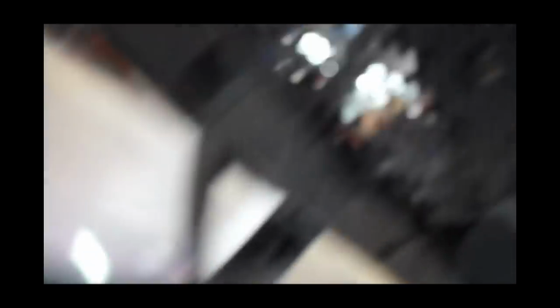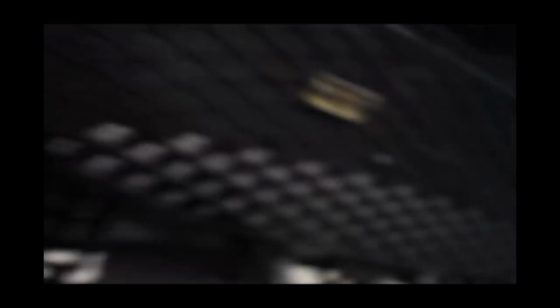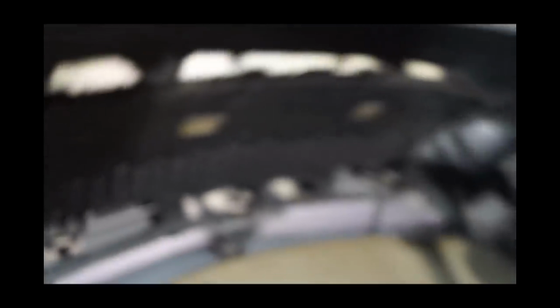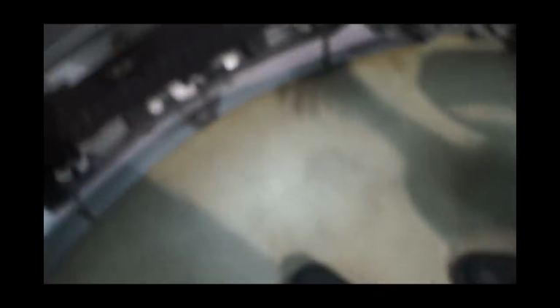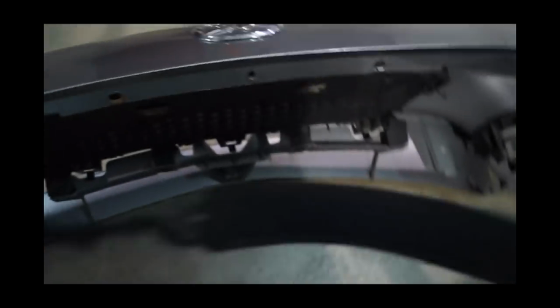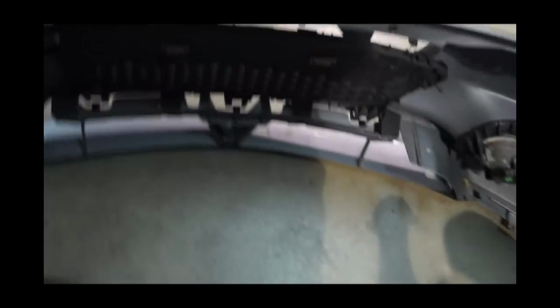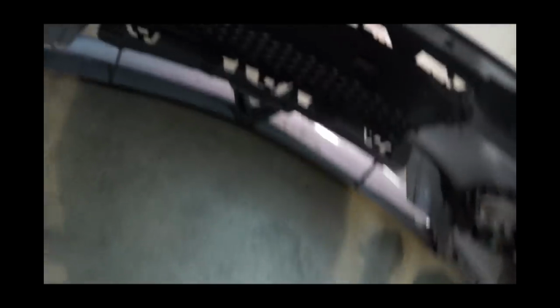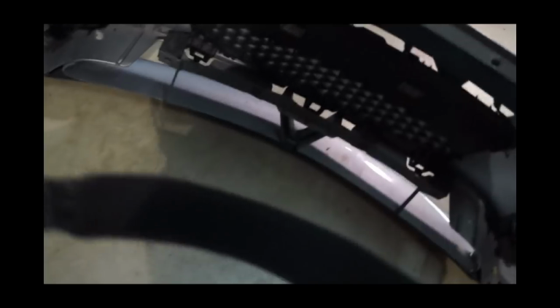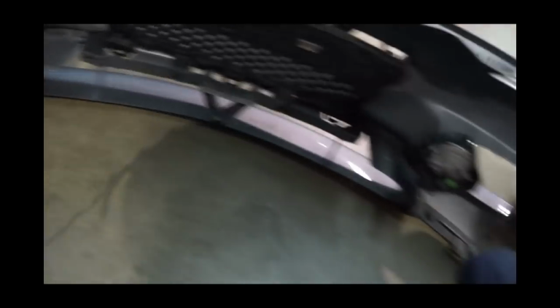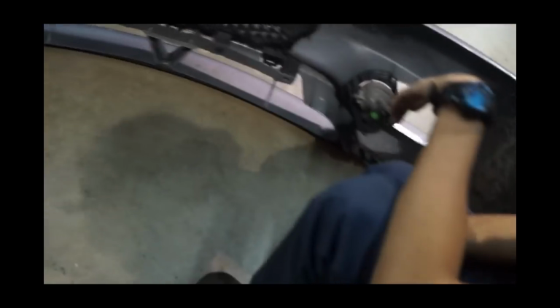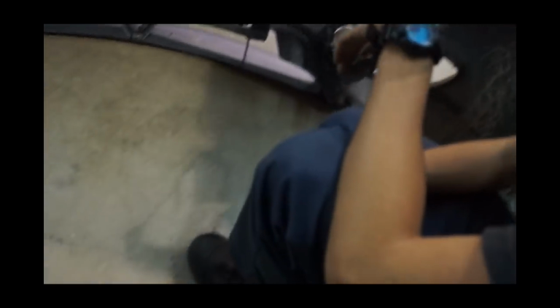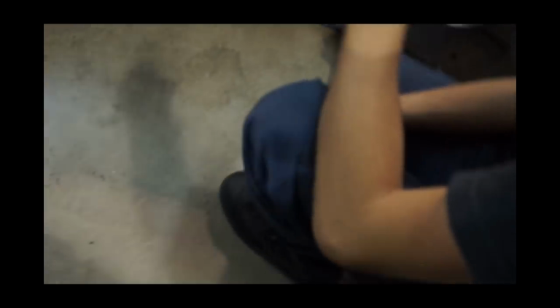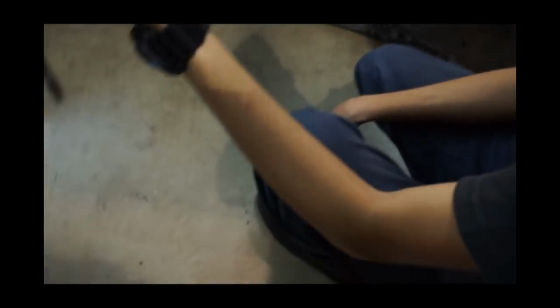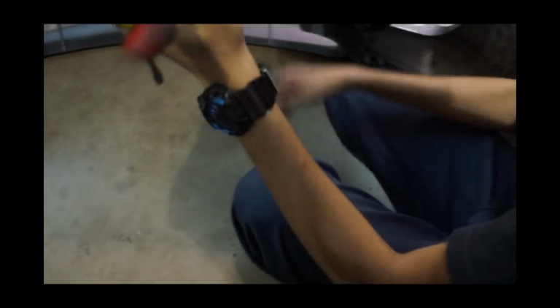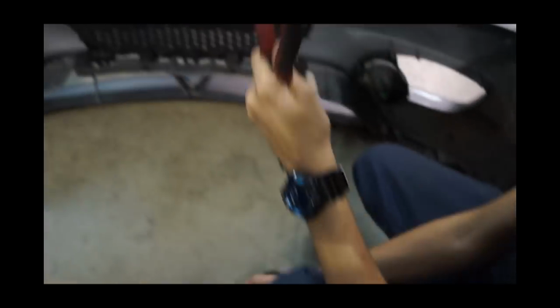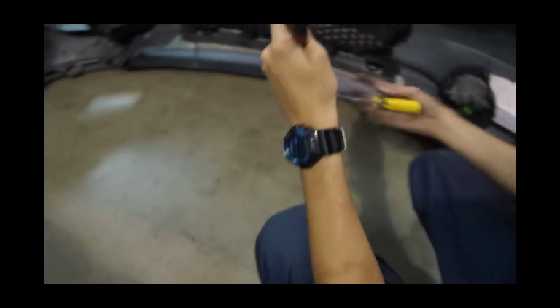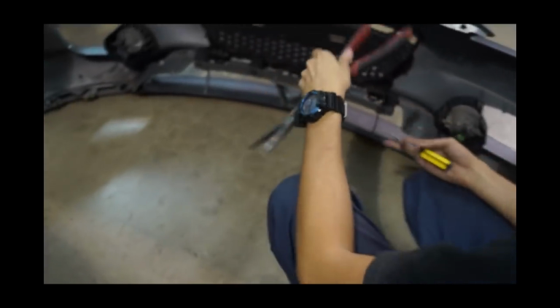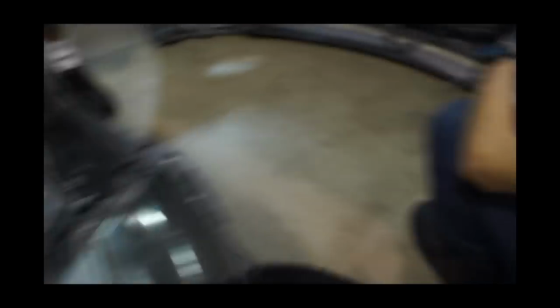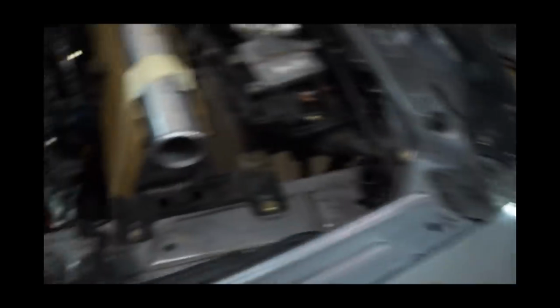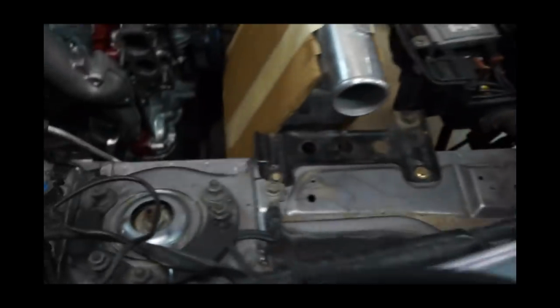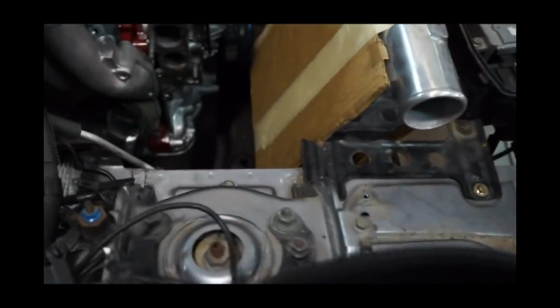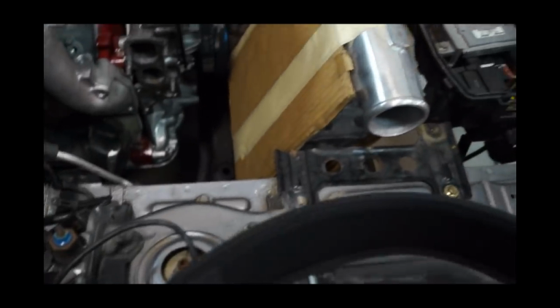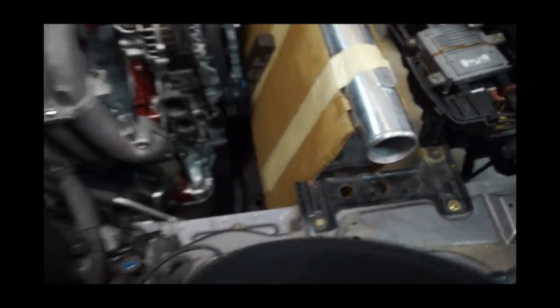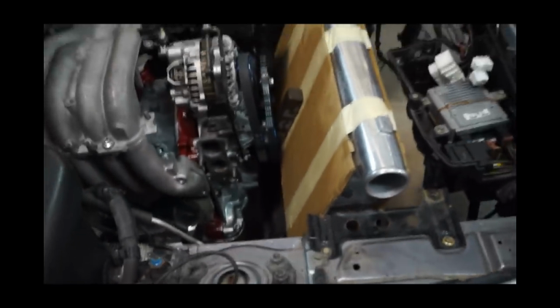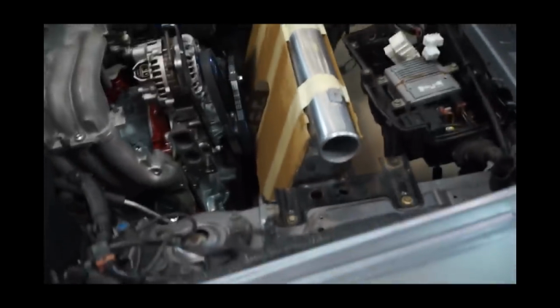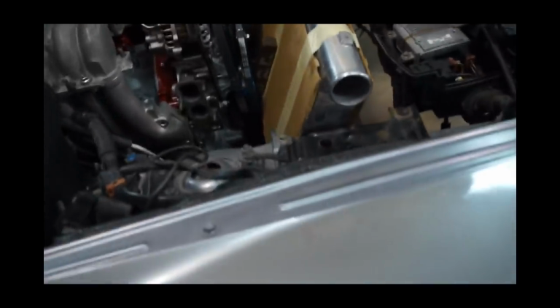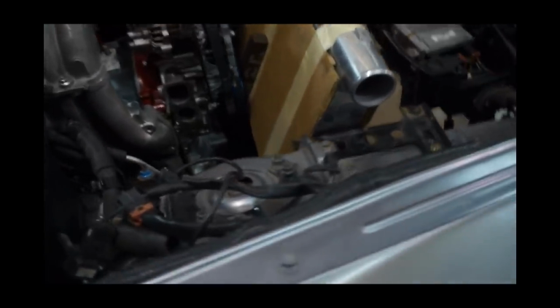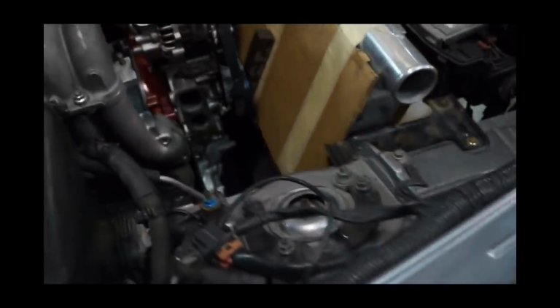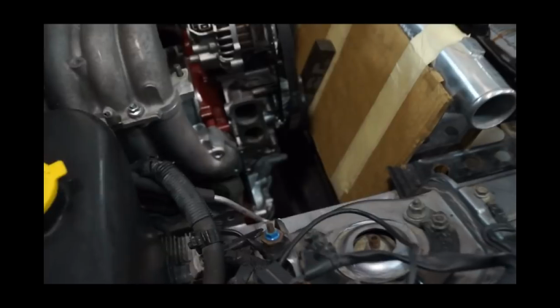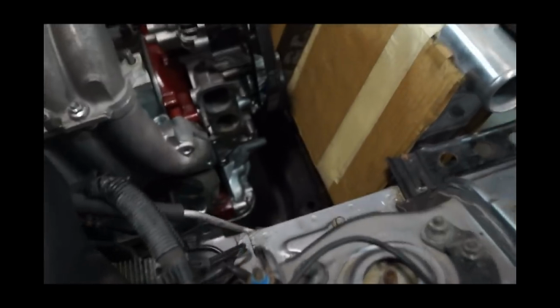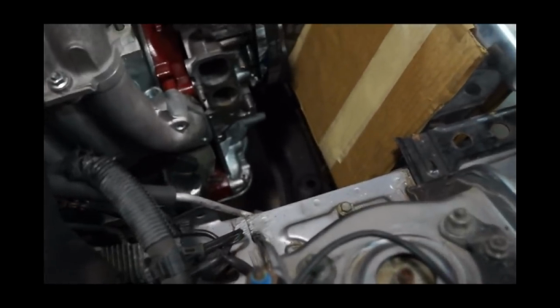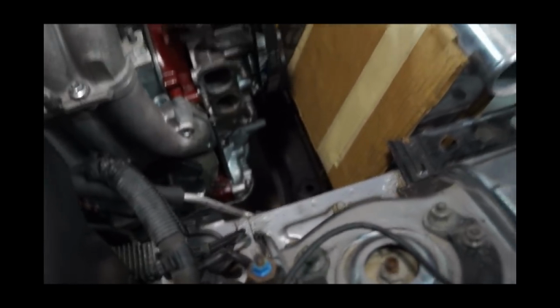You know, if that power steering wouldn't be so big and fat in where it sits. There's room in there for six rotors. Yeah, six rotors. You know they make one.